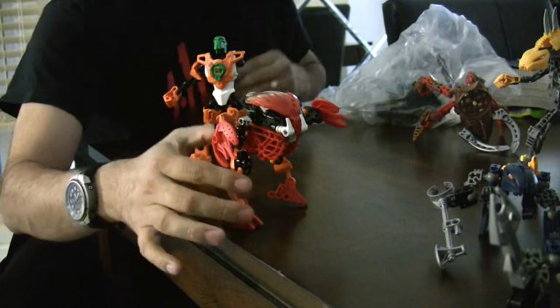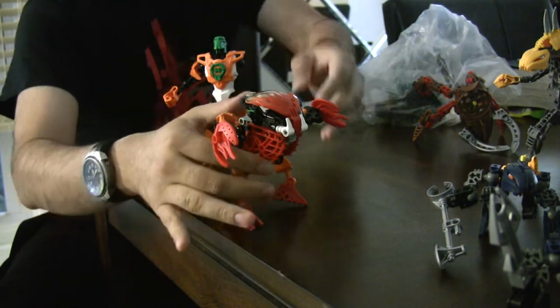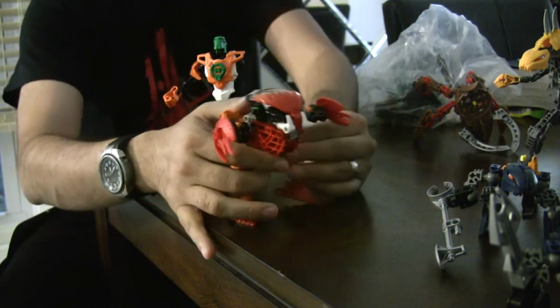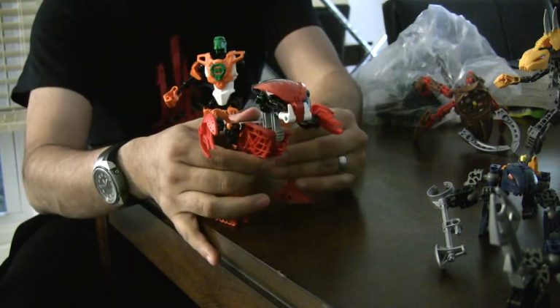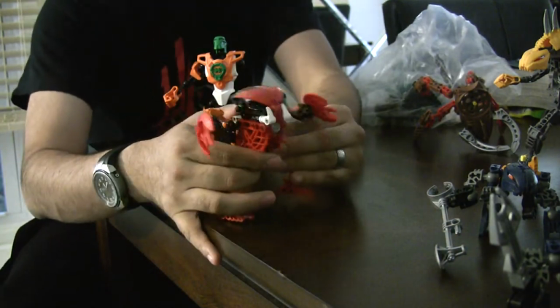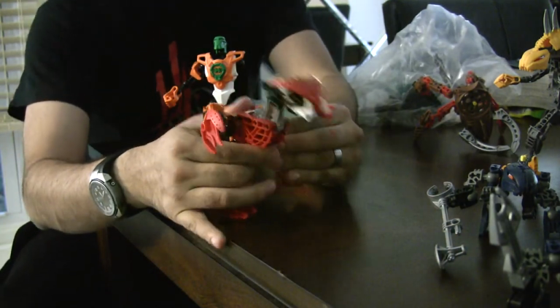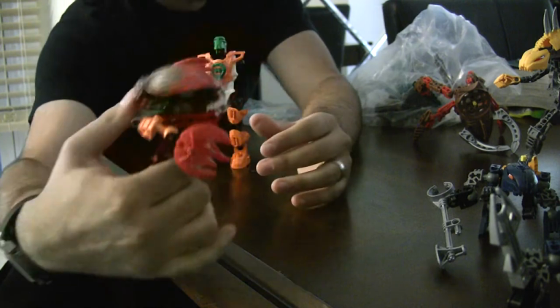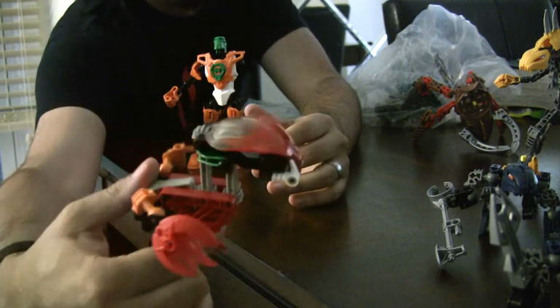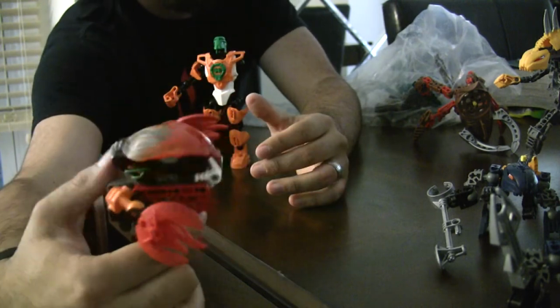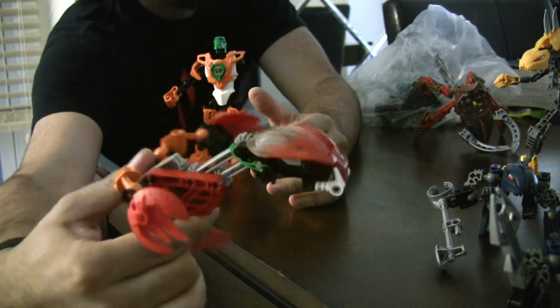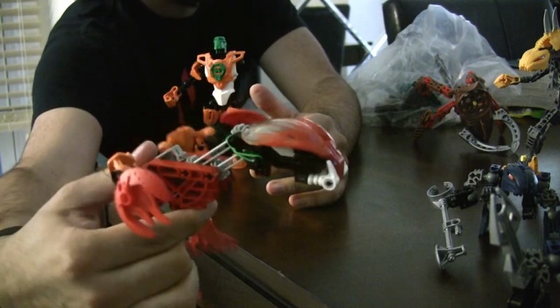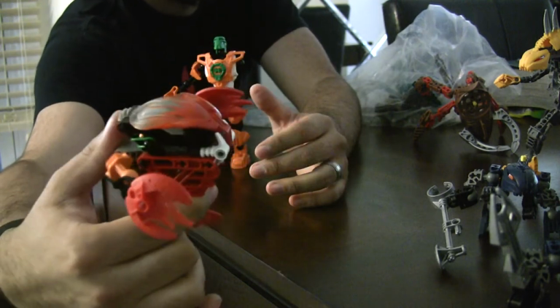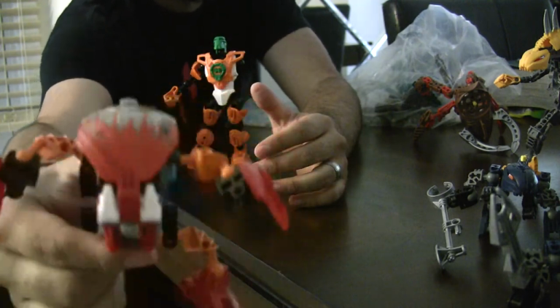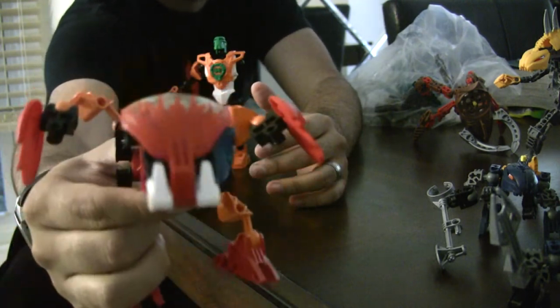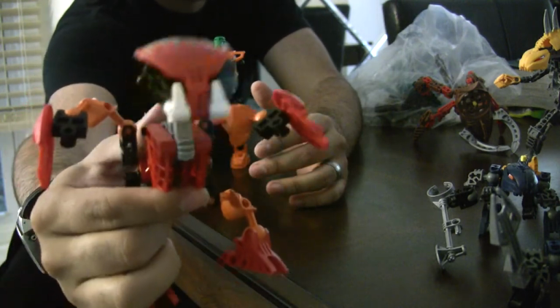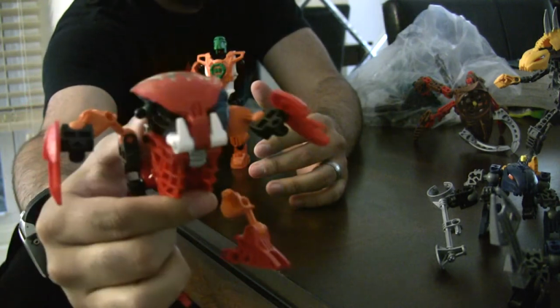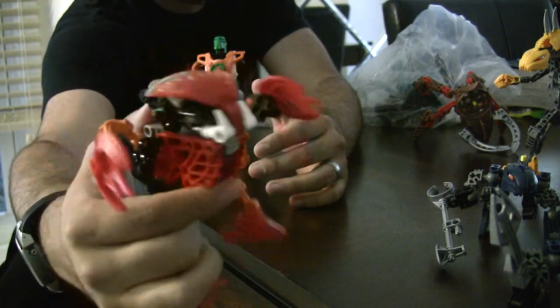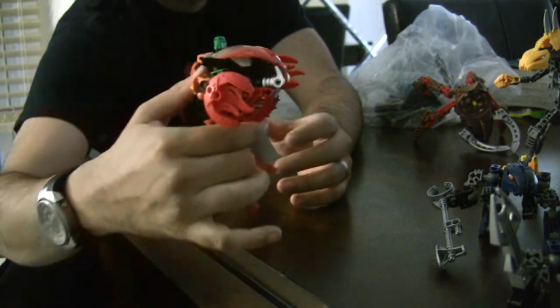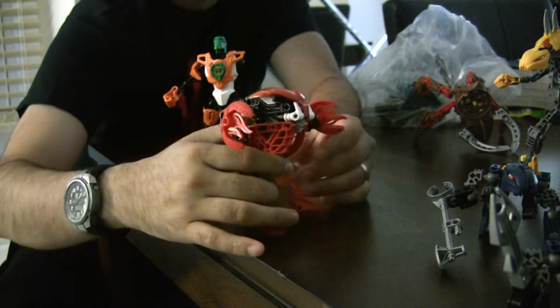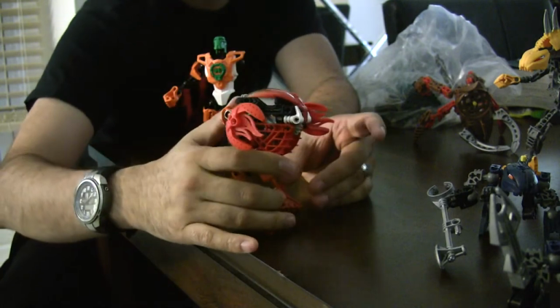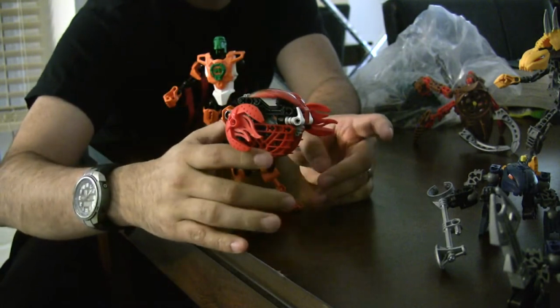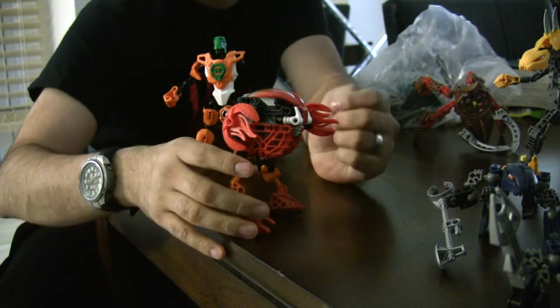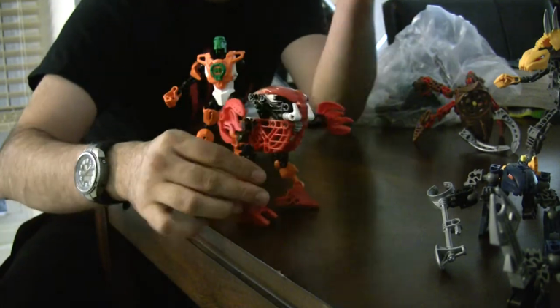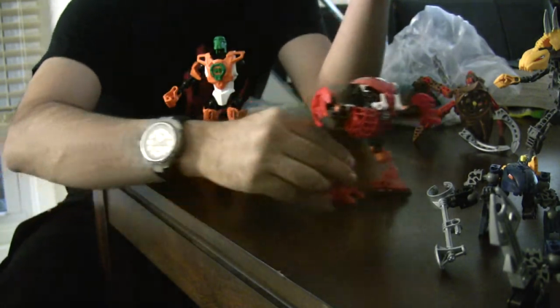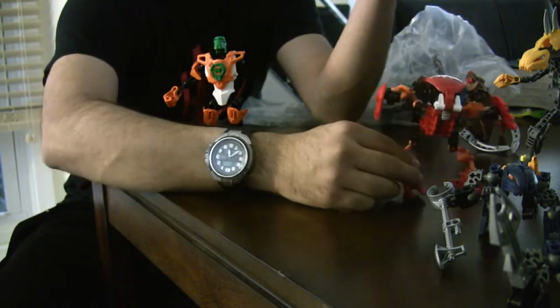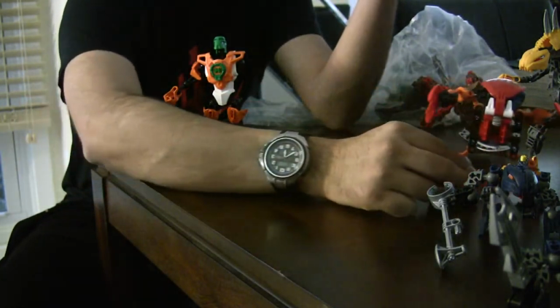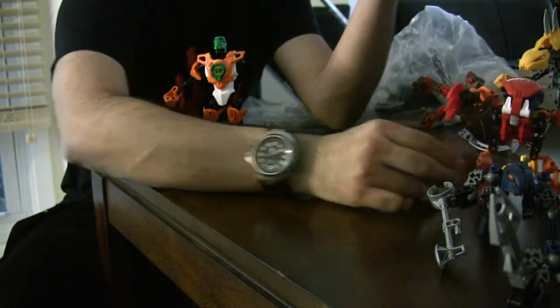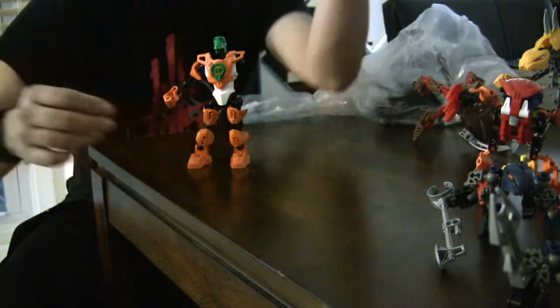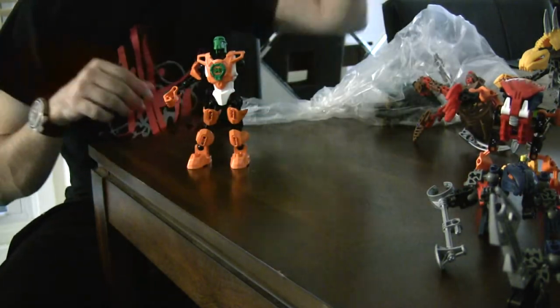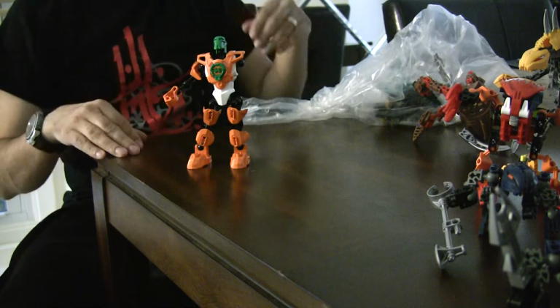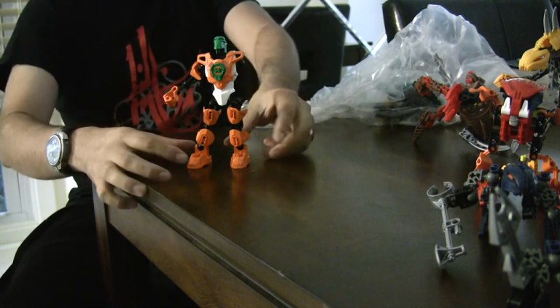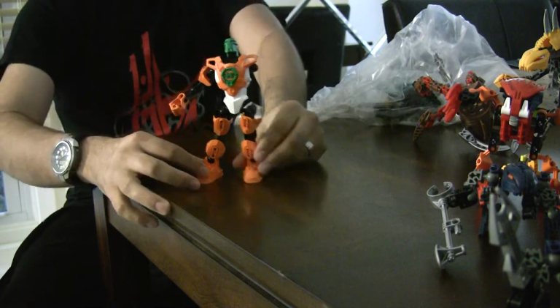Oh, there's a little spider dude inside a Rahkshi — saw these little dudes, I don't know what they're called, probably Rahkshi. If they're anything like Borak — saw this Borak, let's see if it's got an action feature. For those who don't know Bionicle, there's a little spring in there — as you saw, he rolls up into a ball. He's supposed to be a threat.